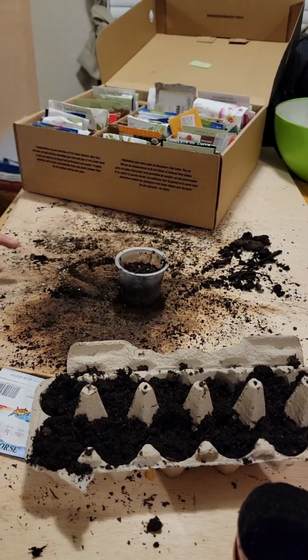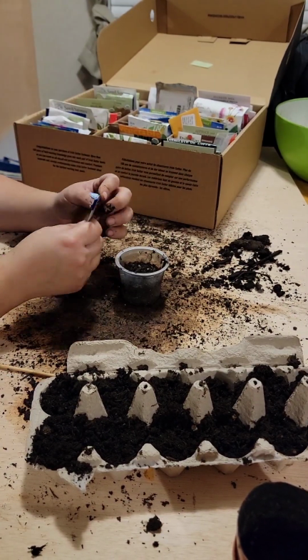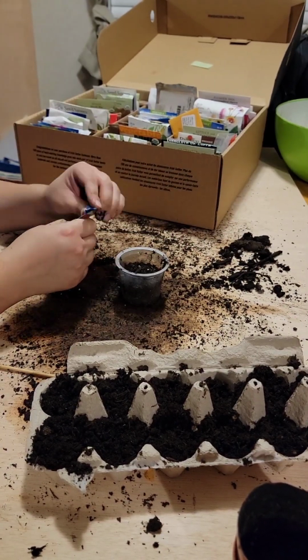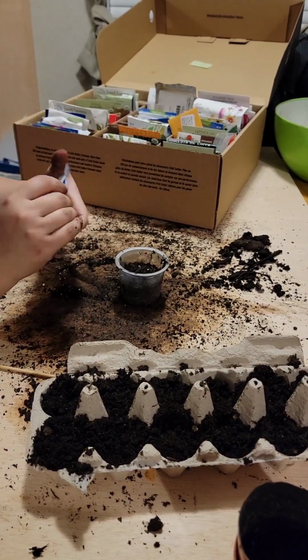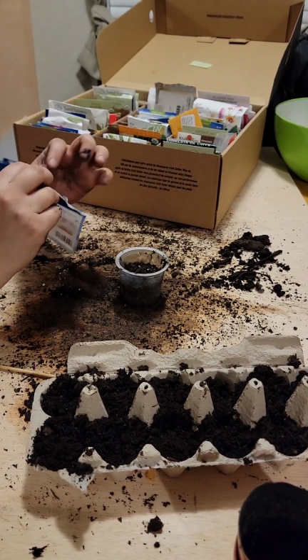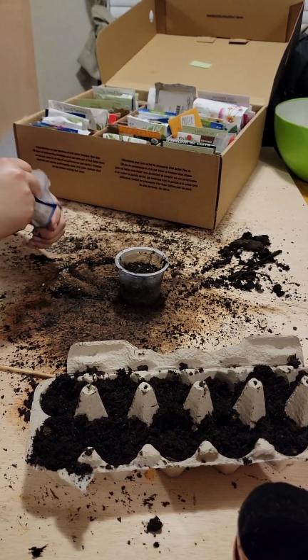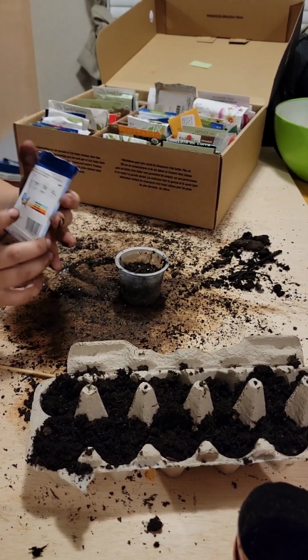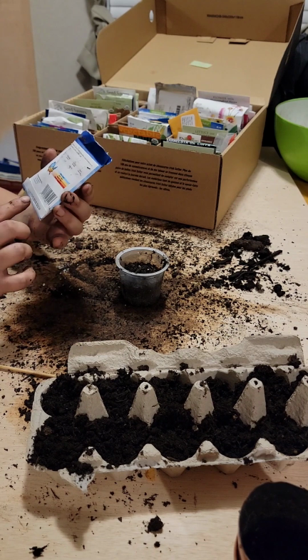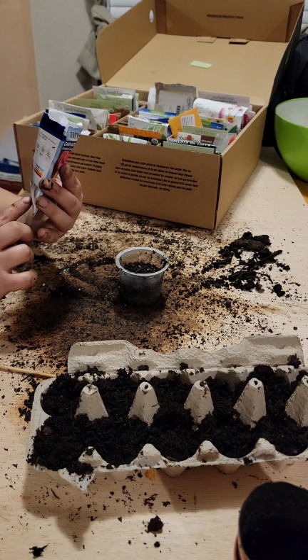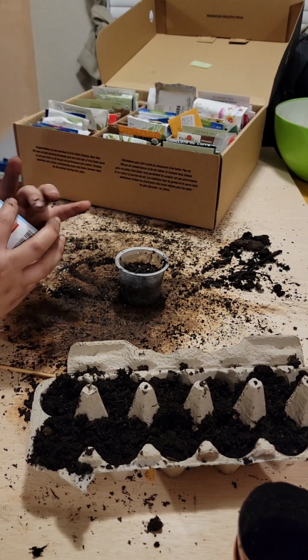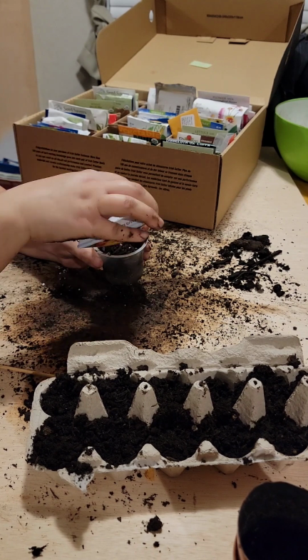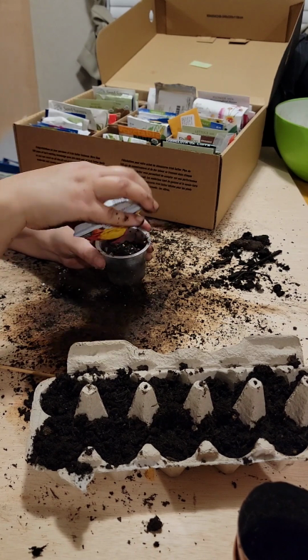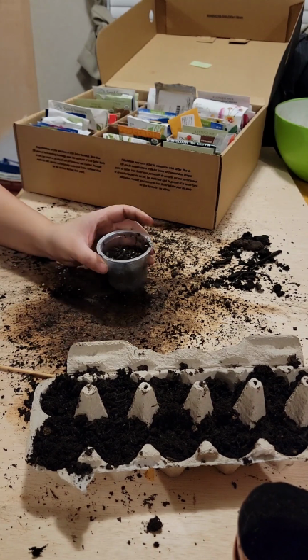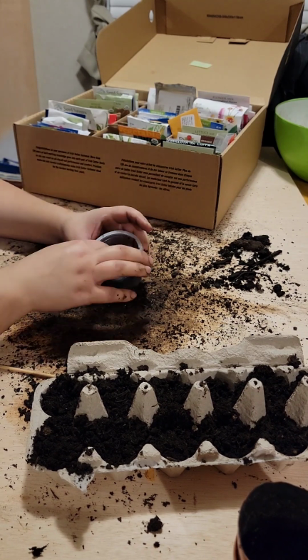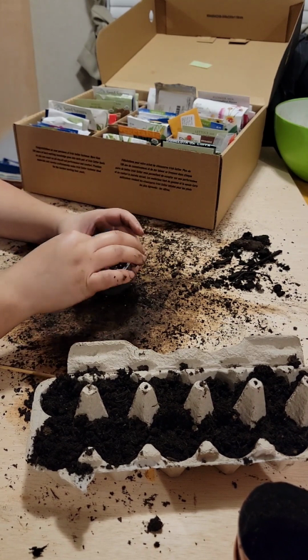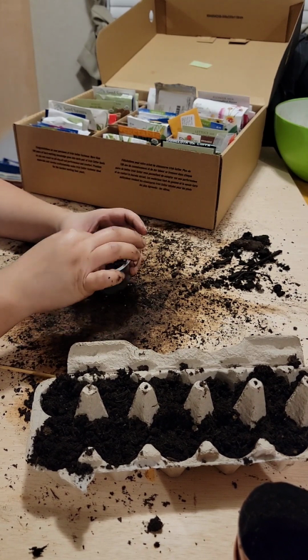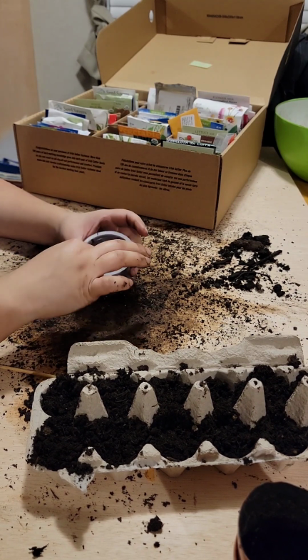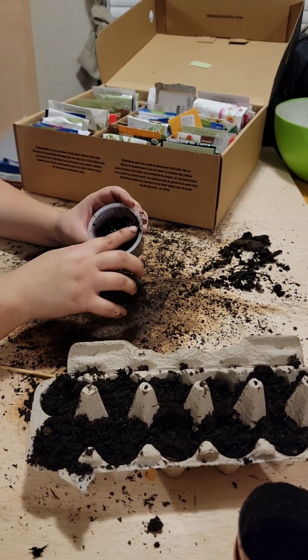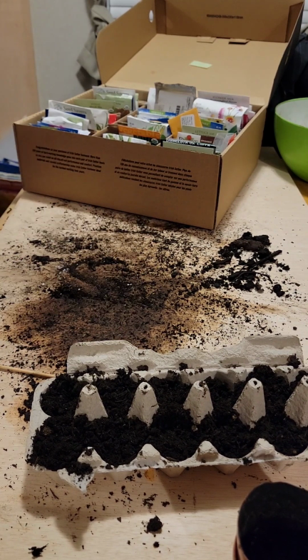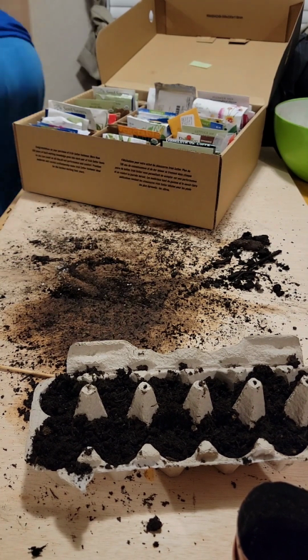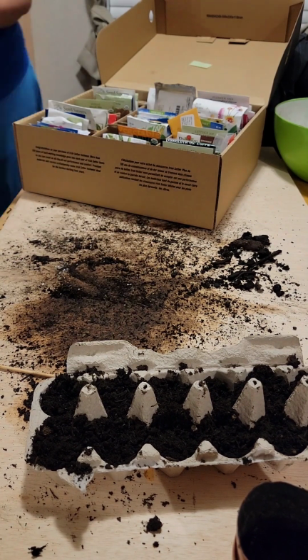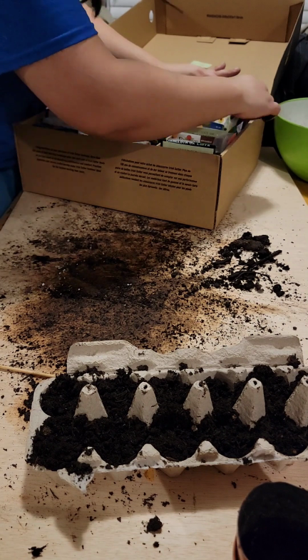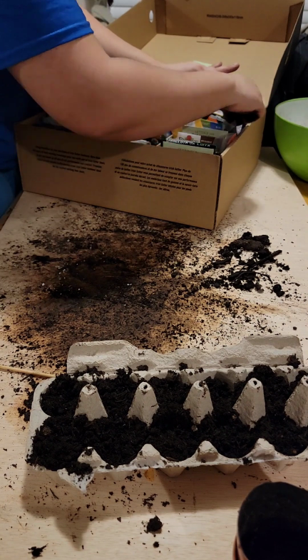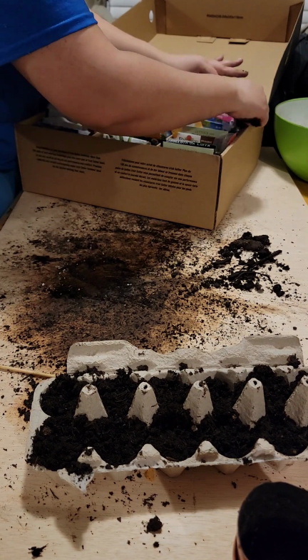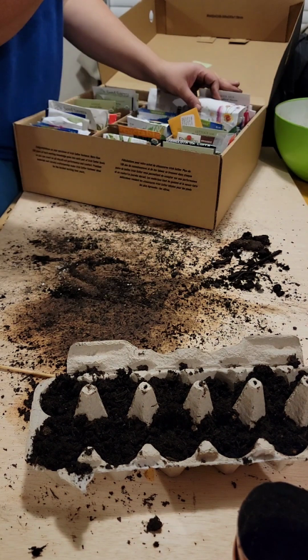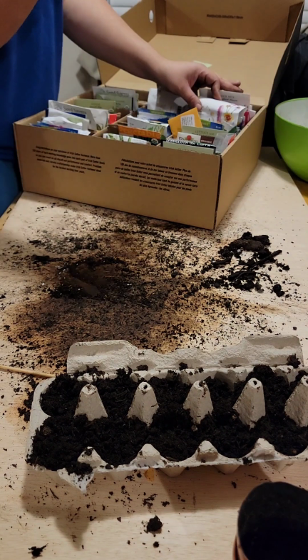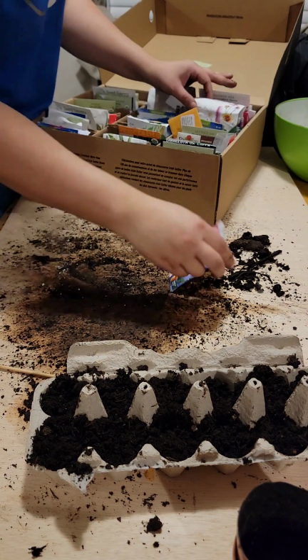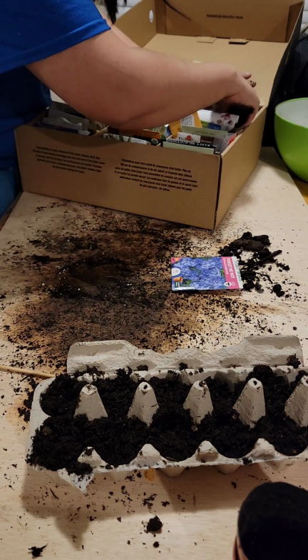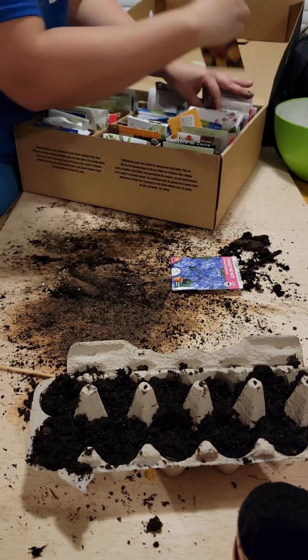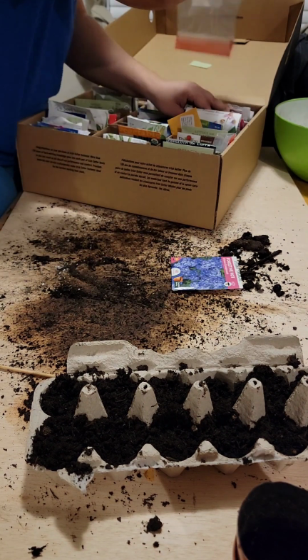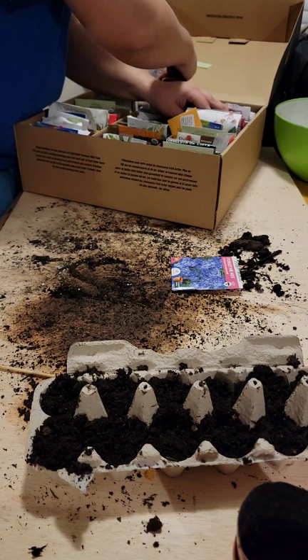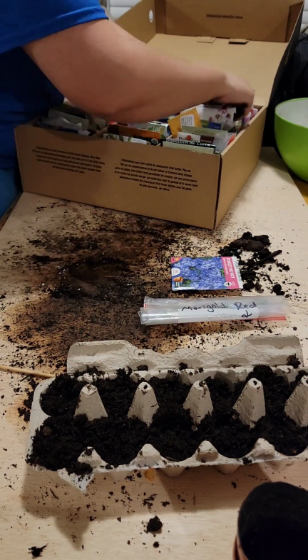Here I decided to try carnation. I've had this carnation package for a few years so I decided to give it a try. I just planted the whole entire package and we'll see how it goes.